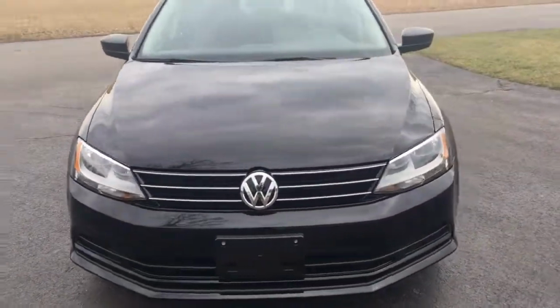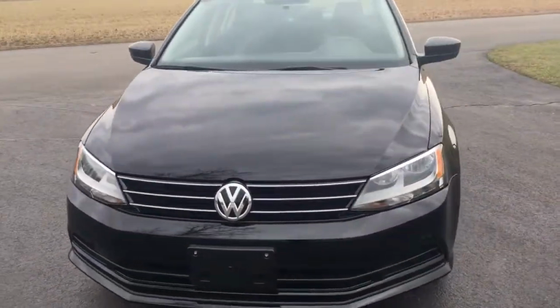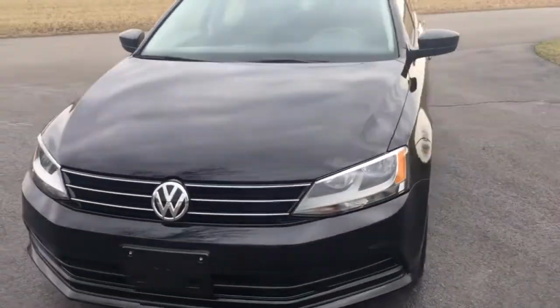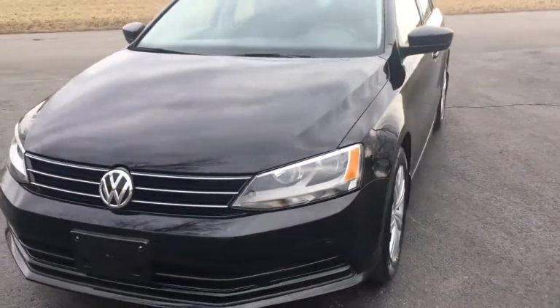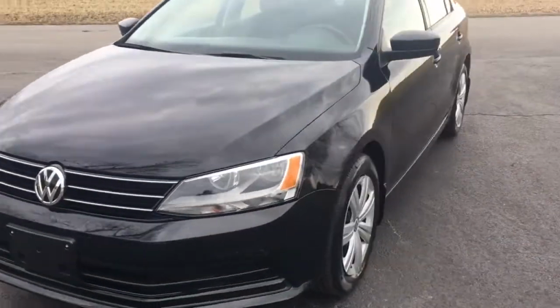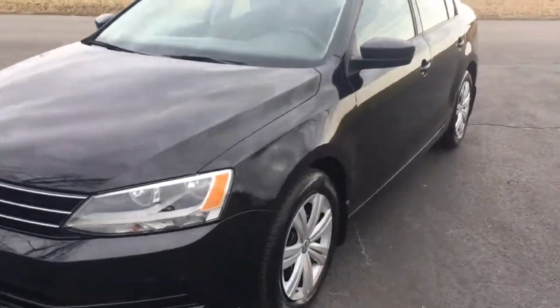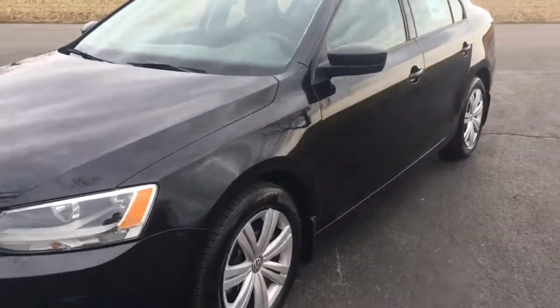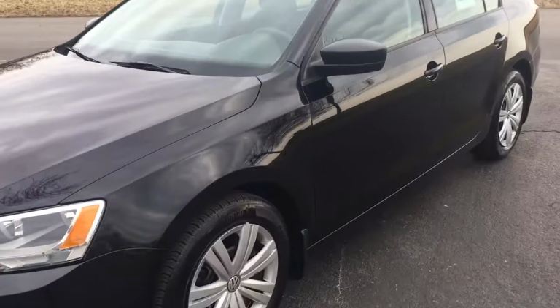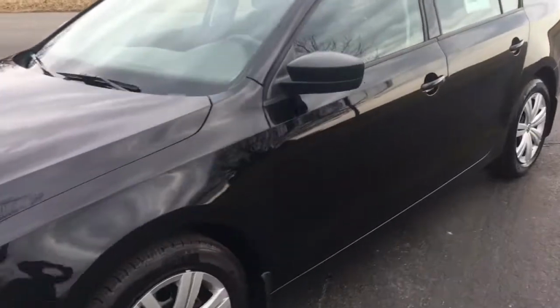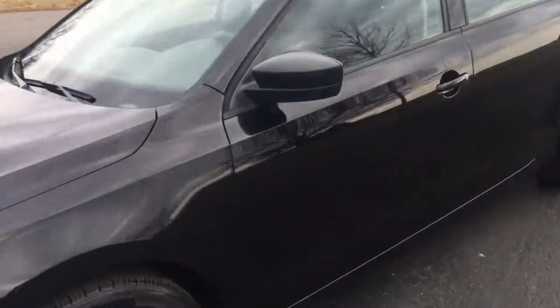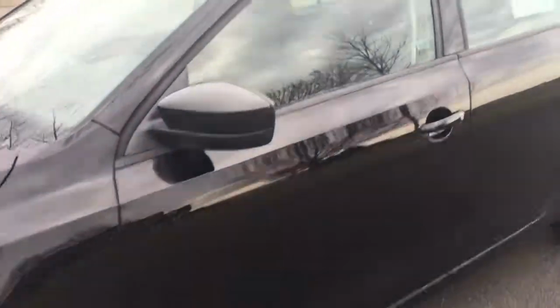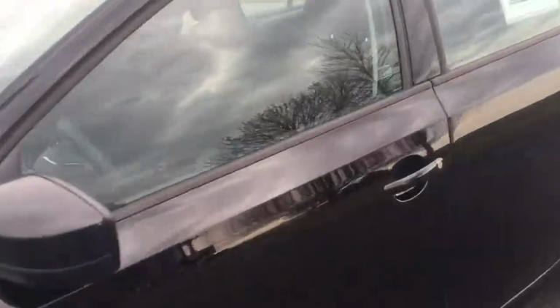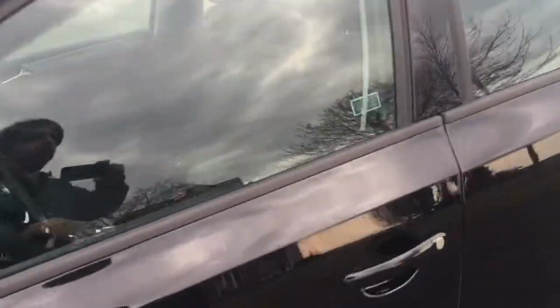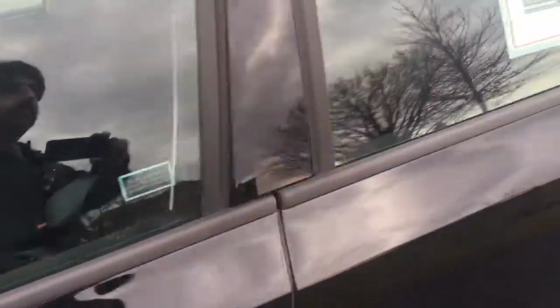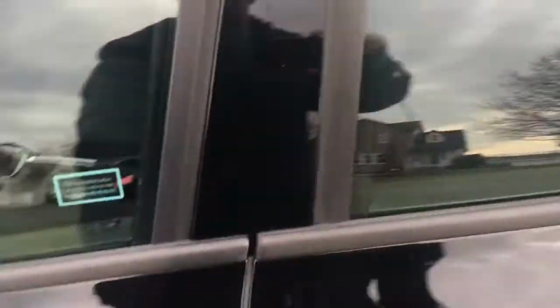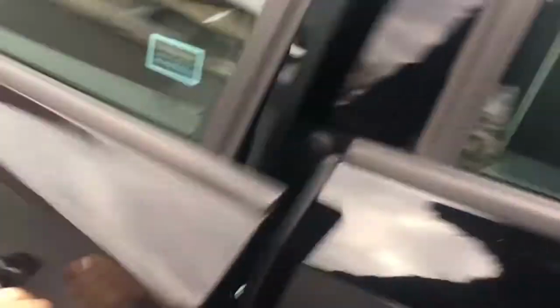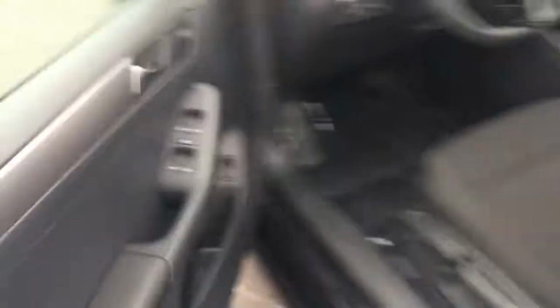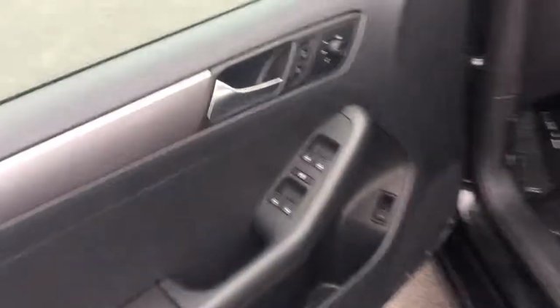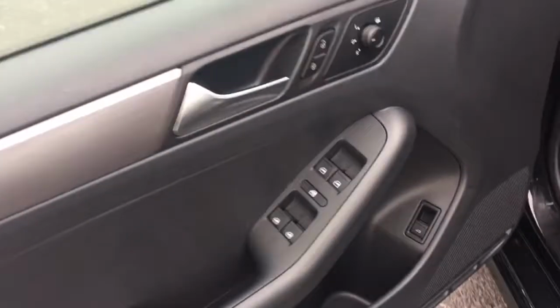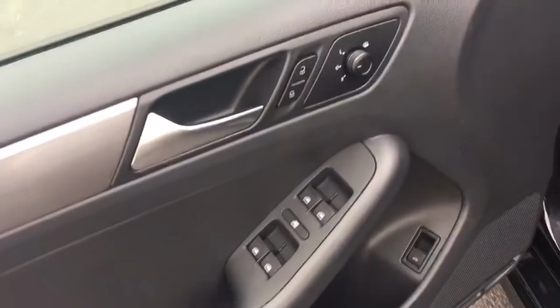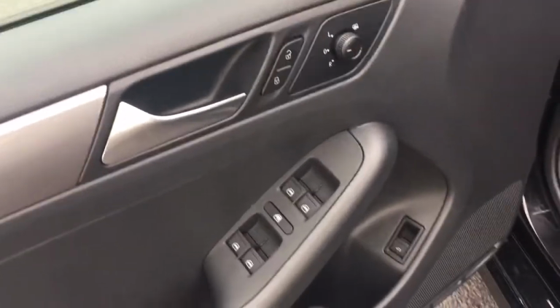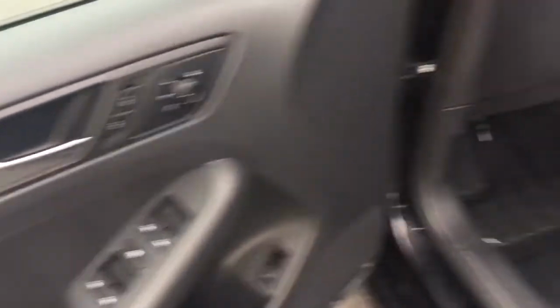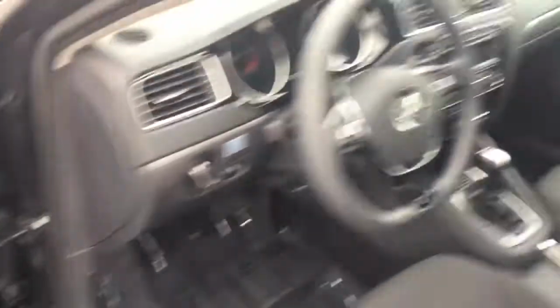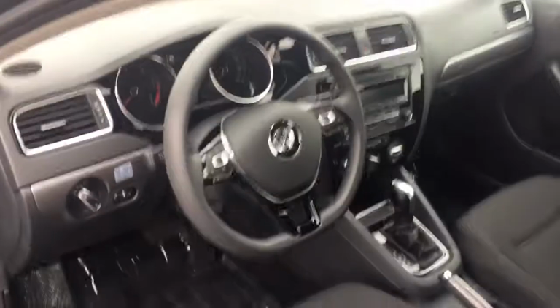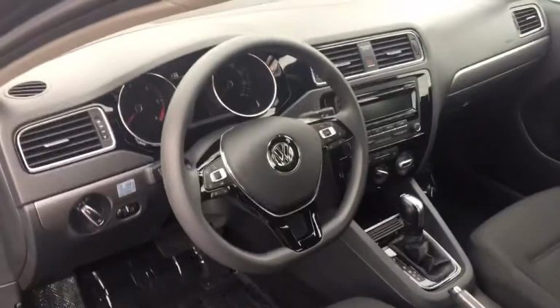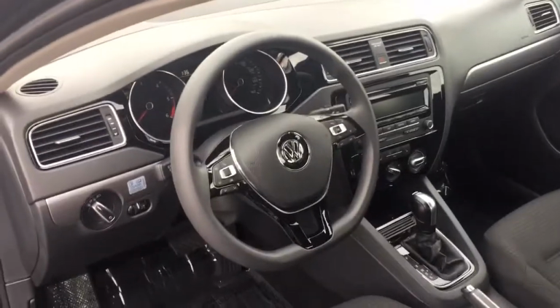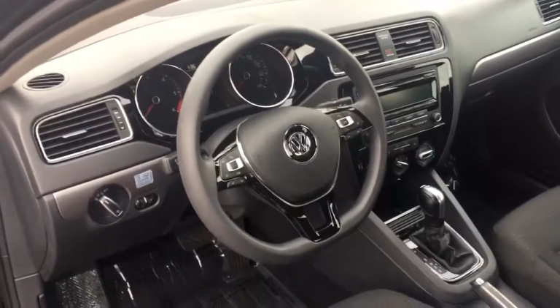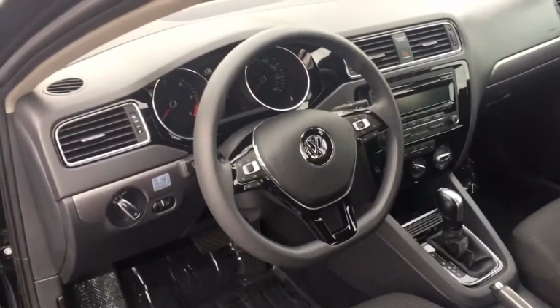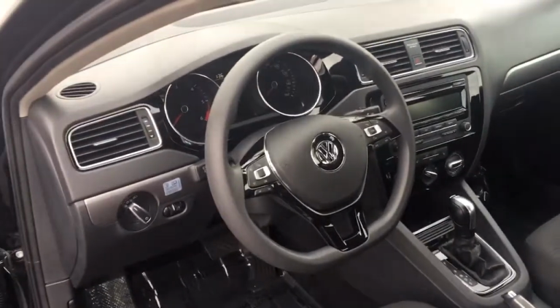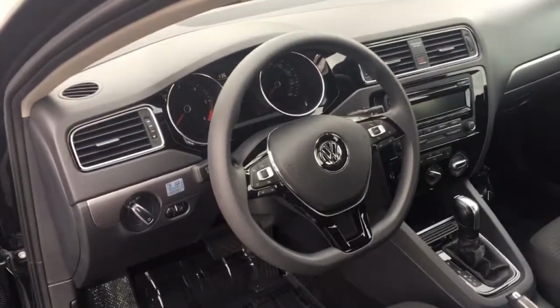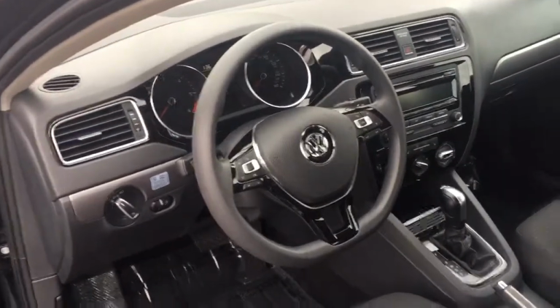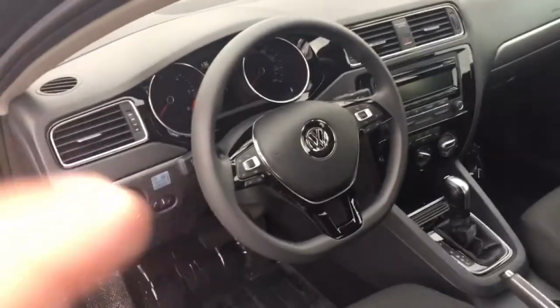It goes down the road beautifully, plenty of power, really nice handling, very comfortable ride. Let's look inside: power windows, power locks, power trunk release. Look at the dash — look how nice that is, really really nice.